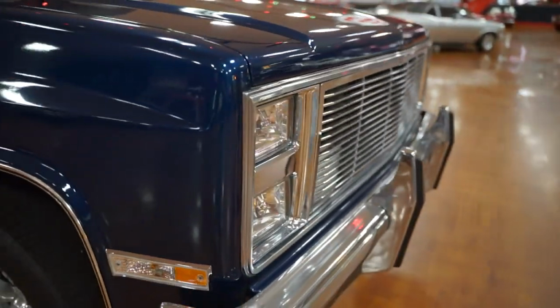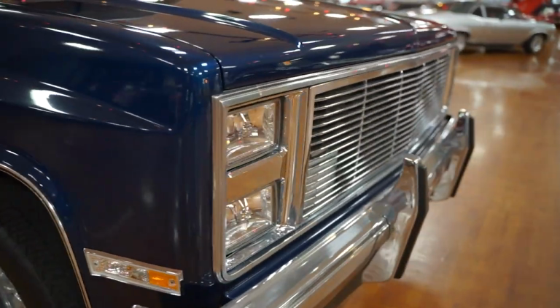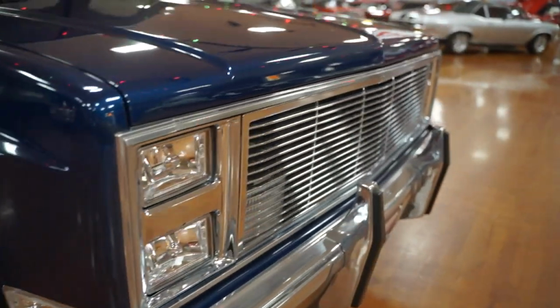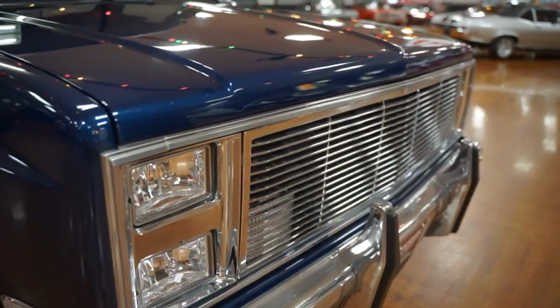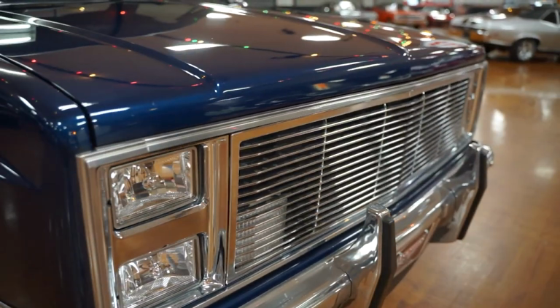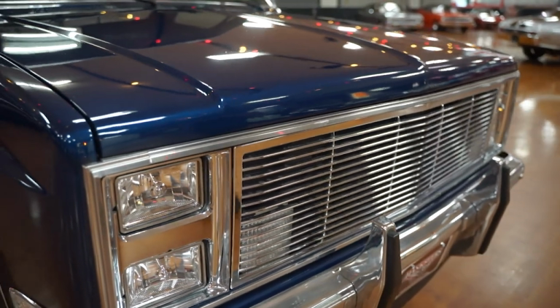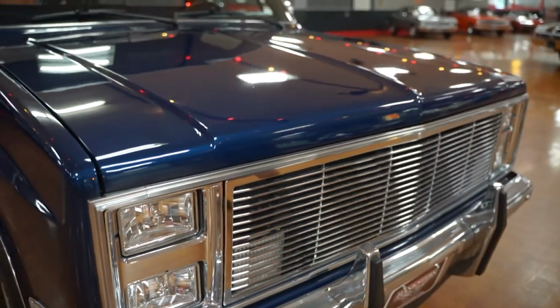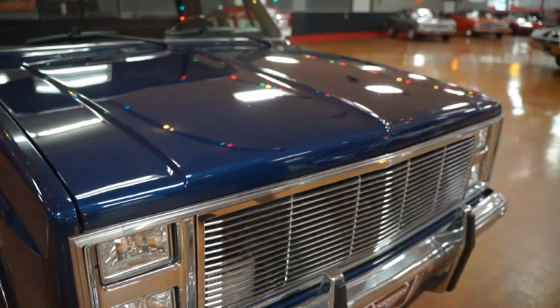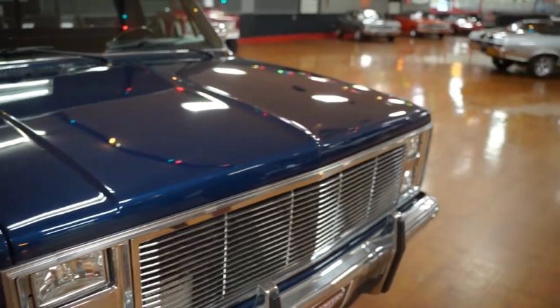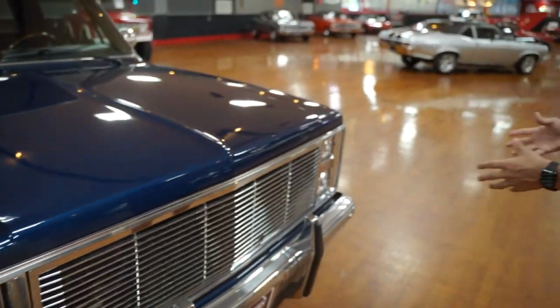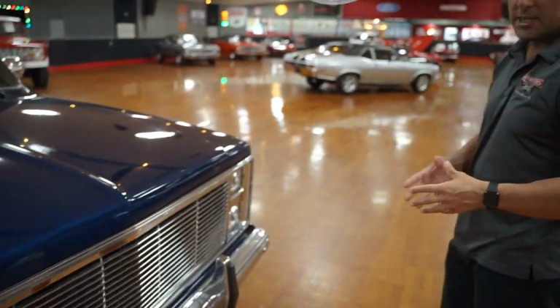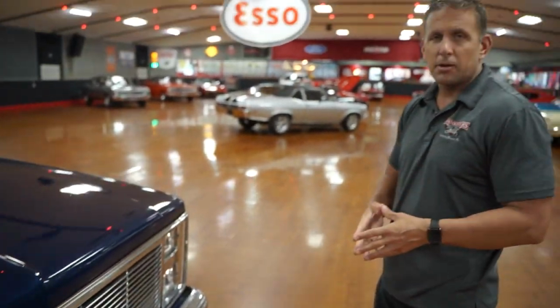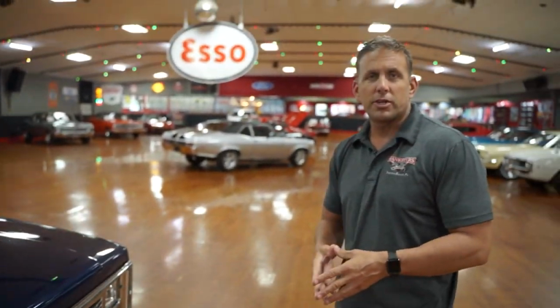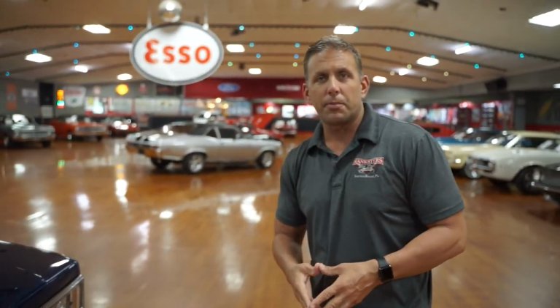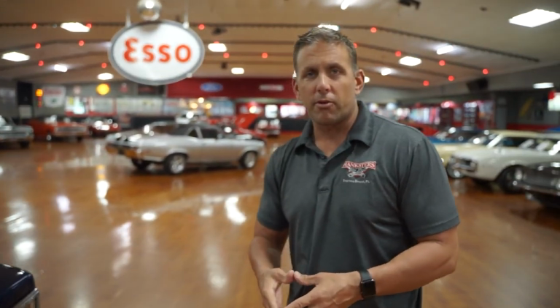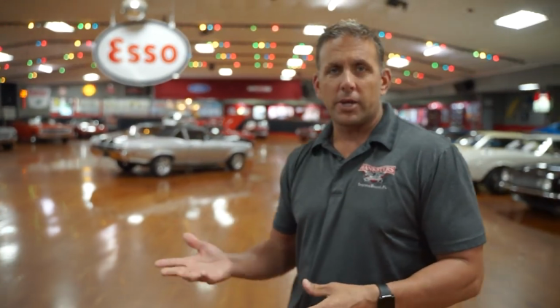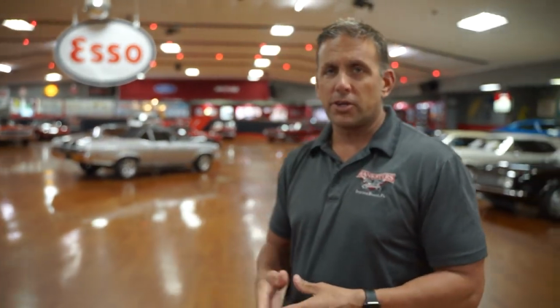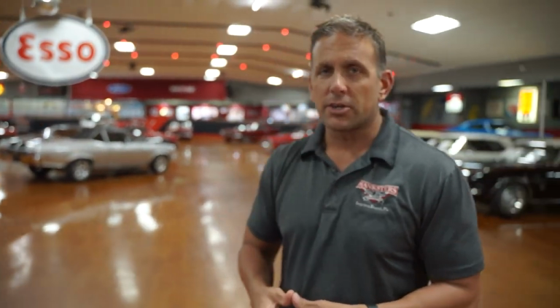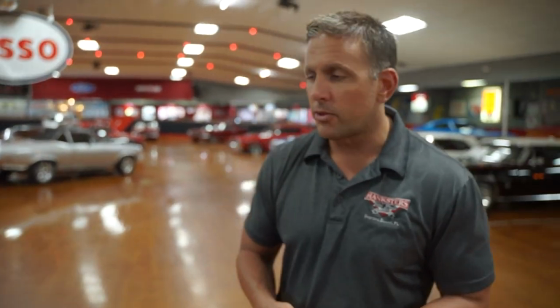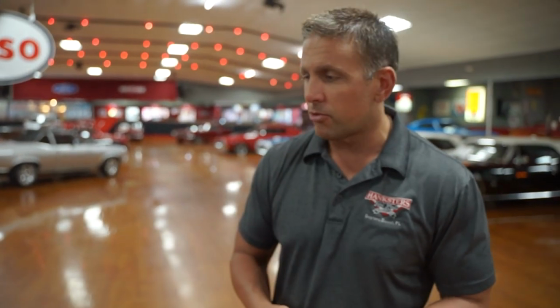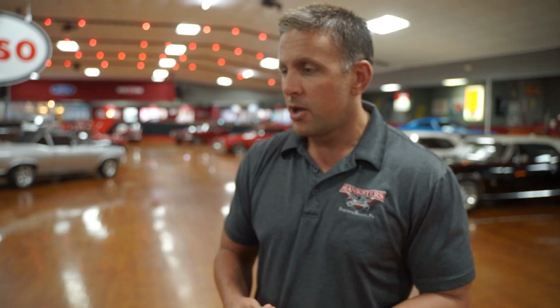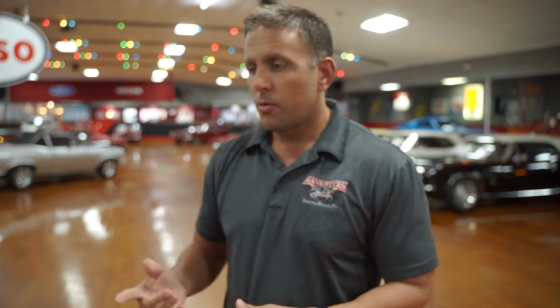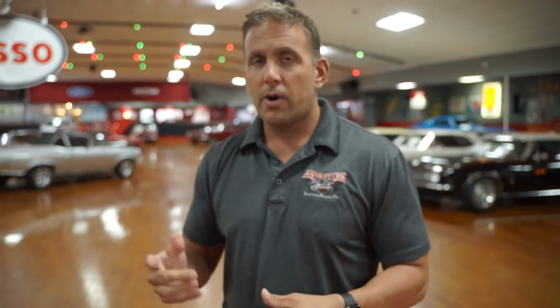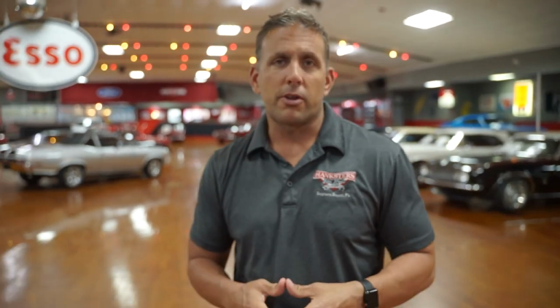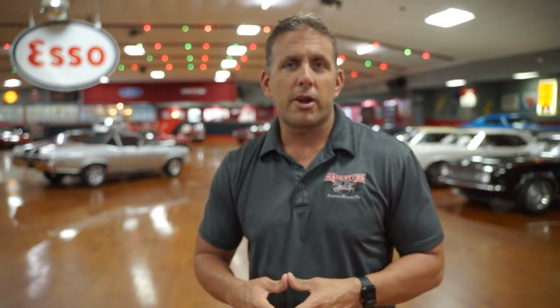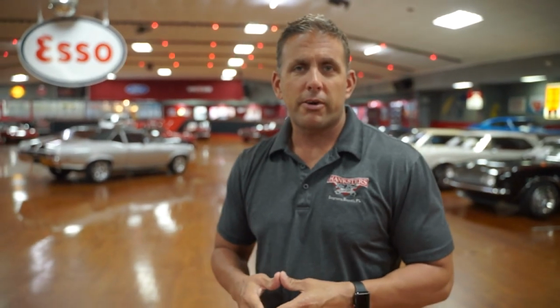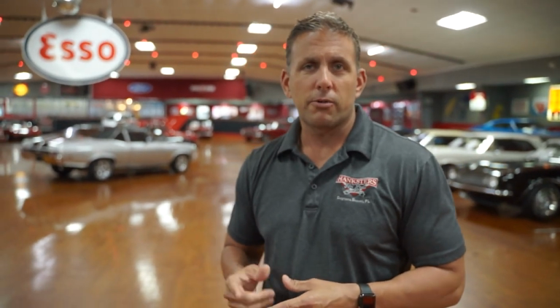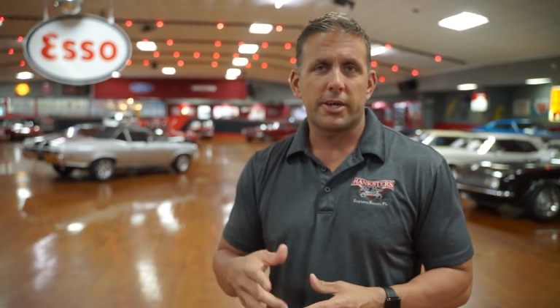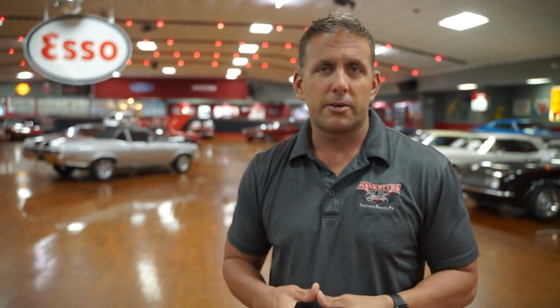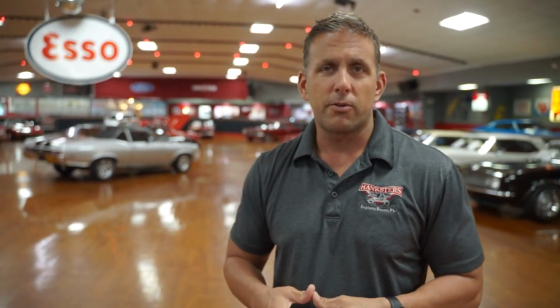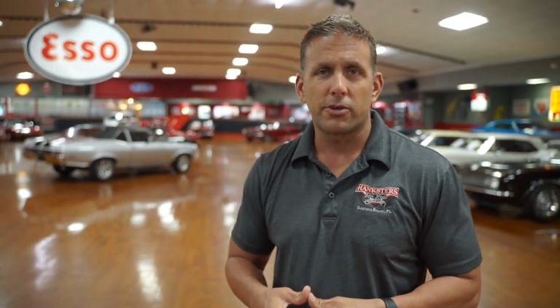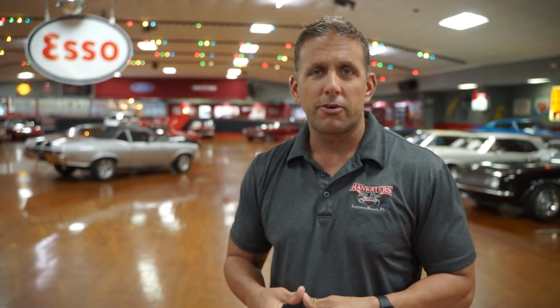We've already sold two of these in the past 60 days, and I'm sure this one will be the third. As you can see, it's a great looking truck. We're going to put it on the rack right now and take a peek at what it looks like underneath.